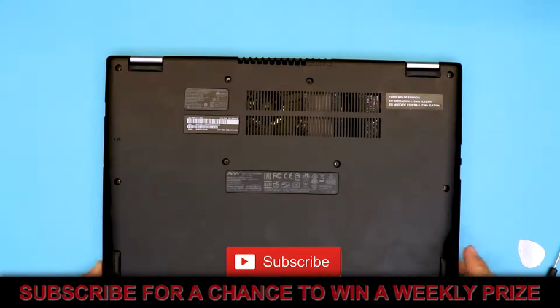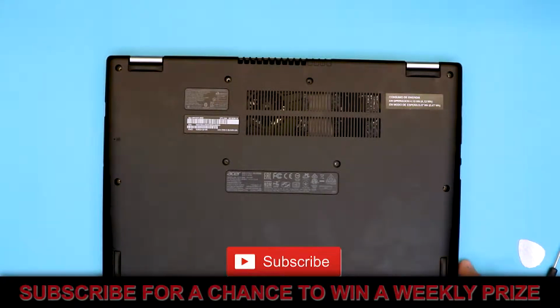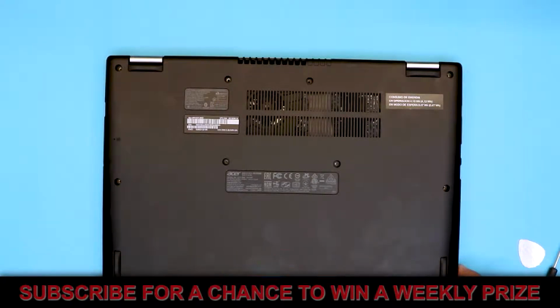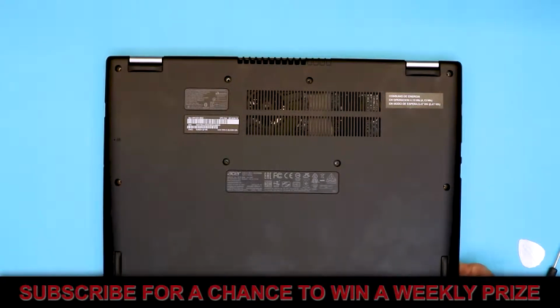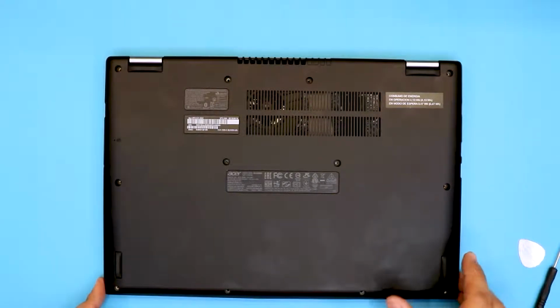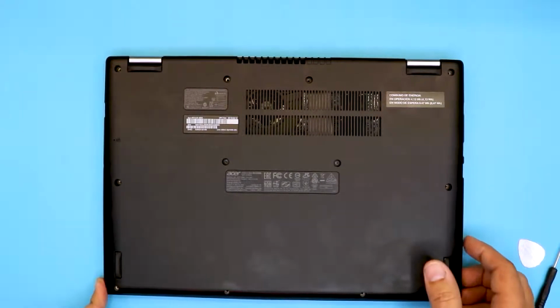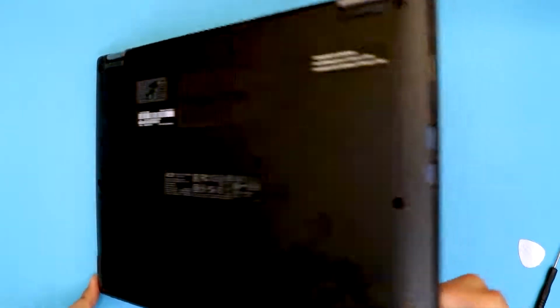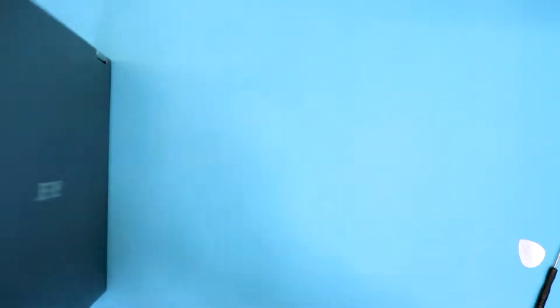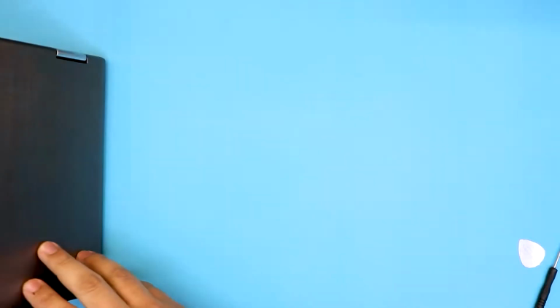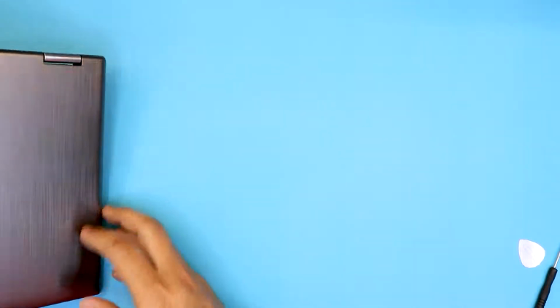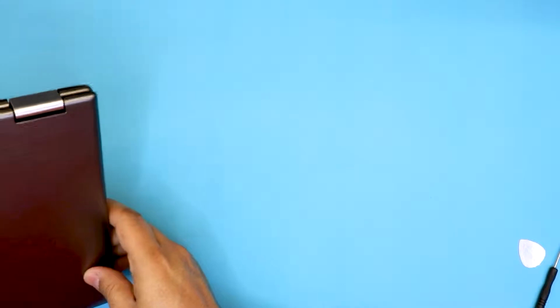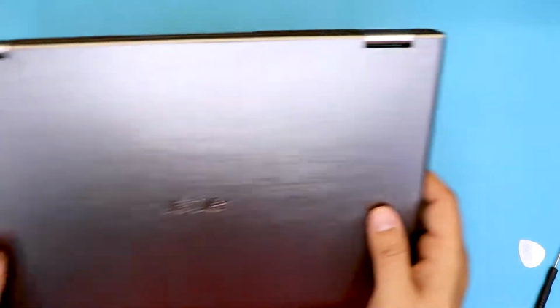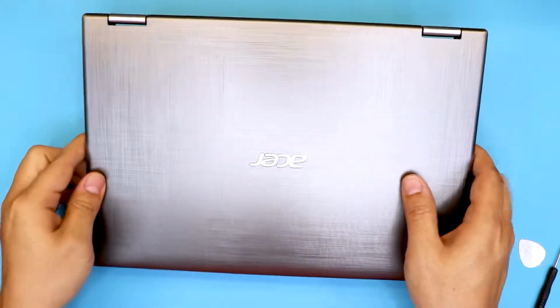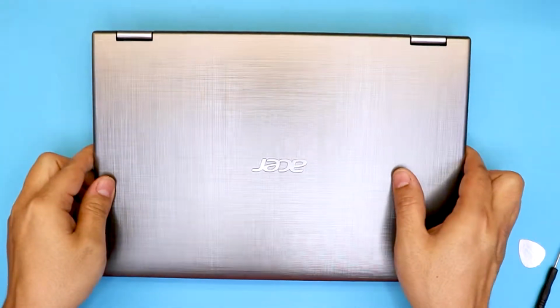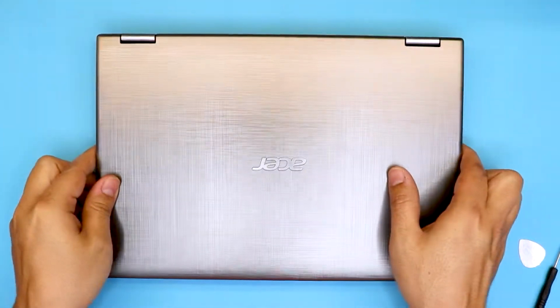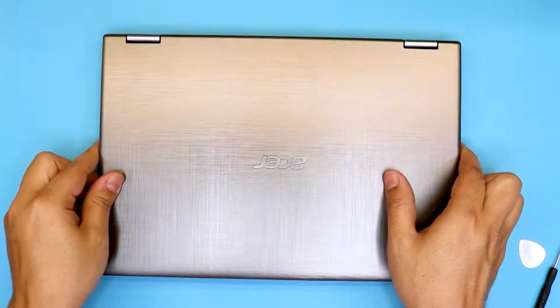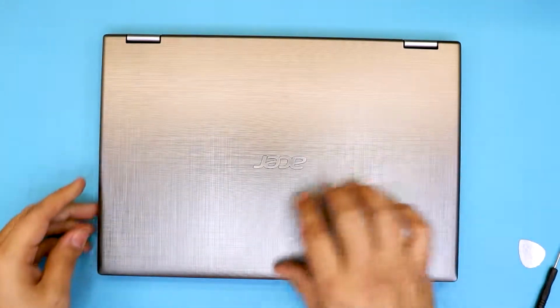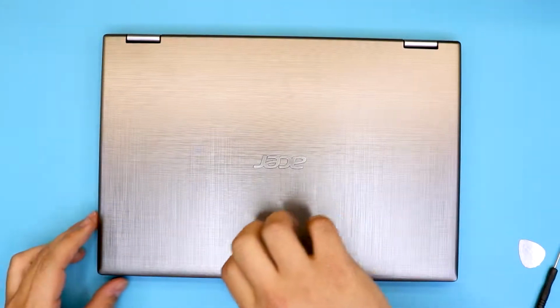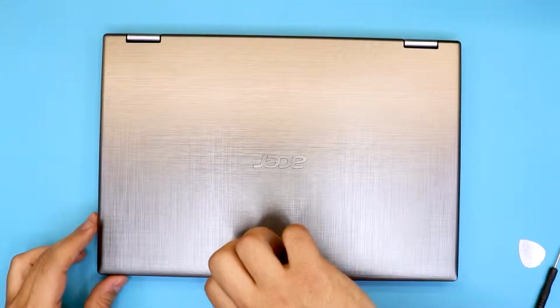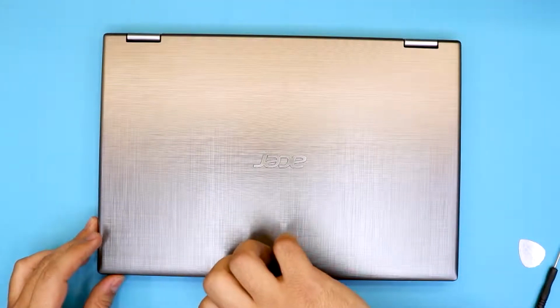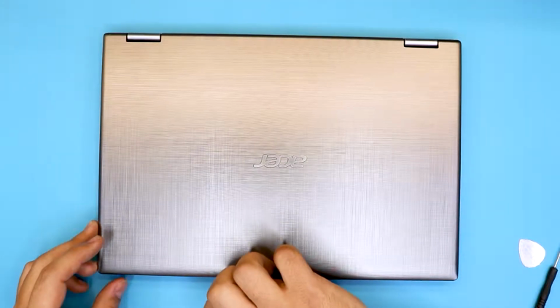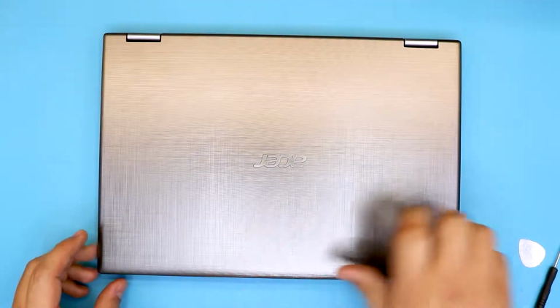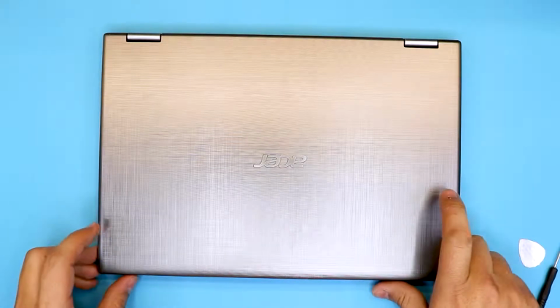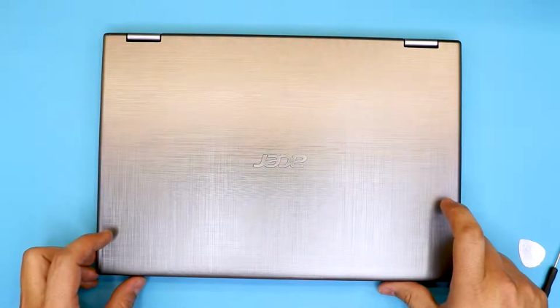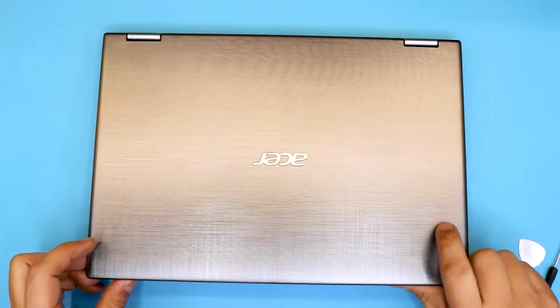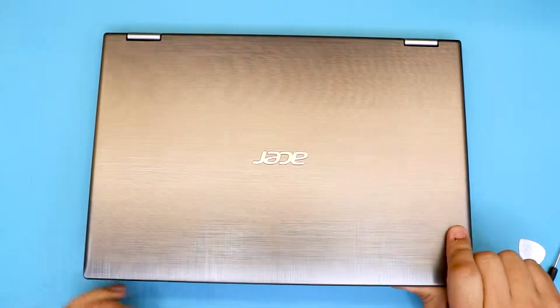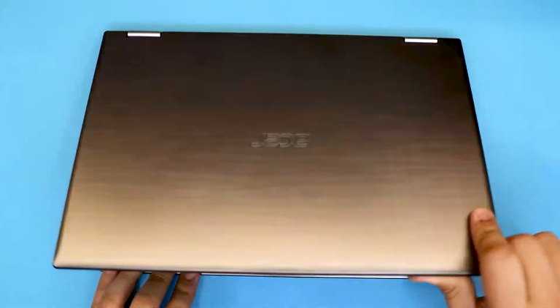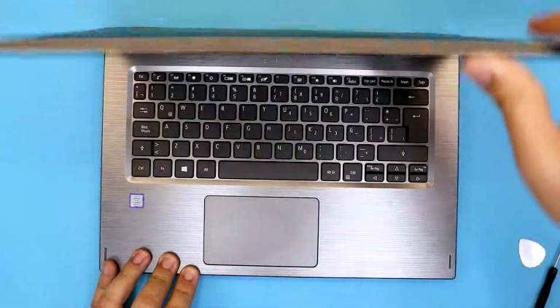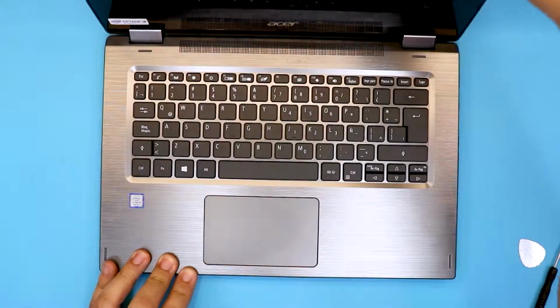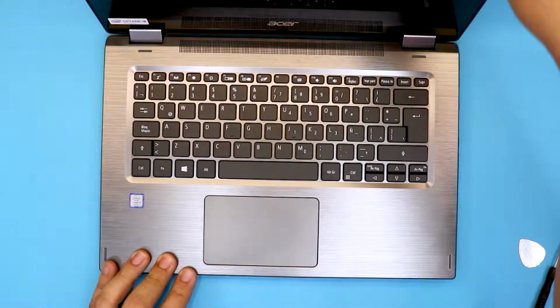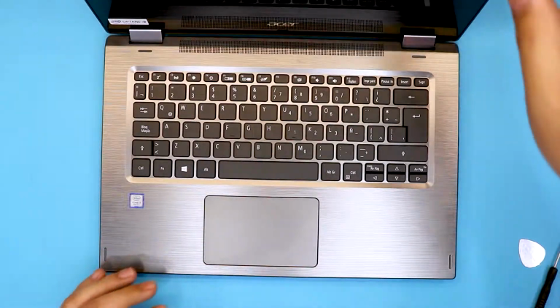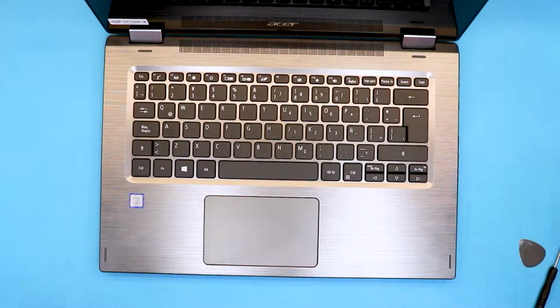Put all the screws back at the bottom — they are the same size so don't worry about it. I hope you guys liked this video. If you did, click that thumbs up and subscribe, it really helps and I appreciate it. If you have any comments, you know where to leave them. I'll see you guys in the next video, thanks for watching.